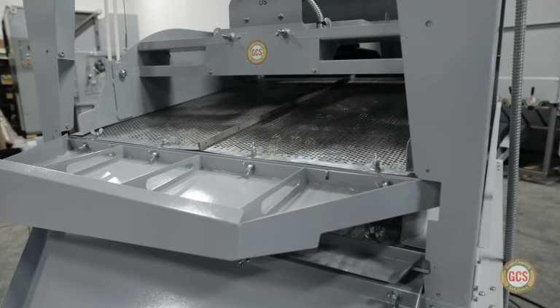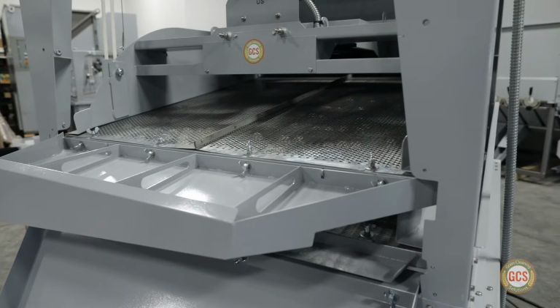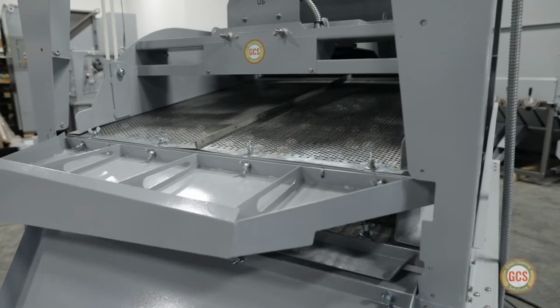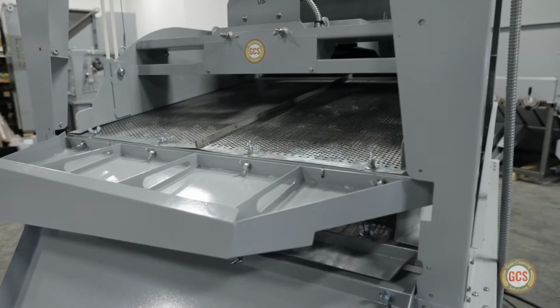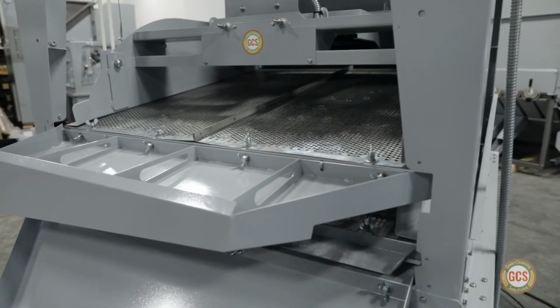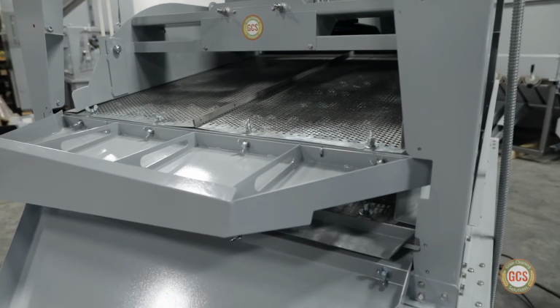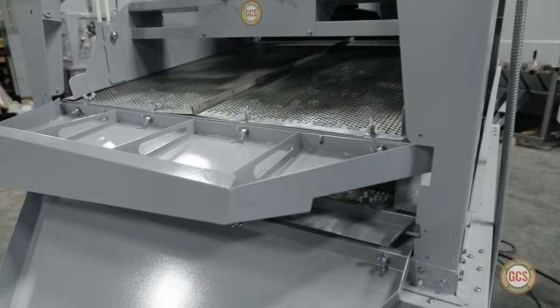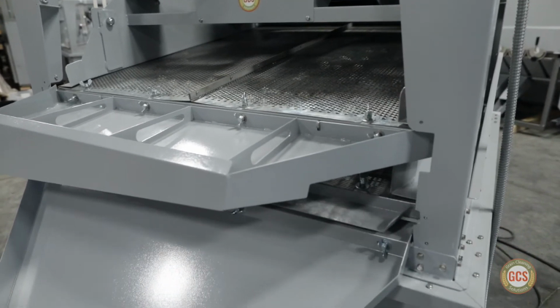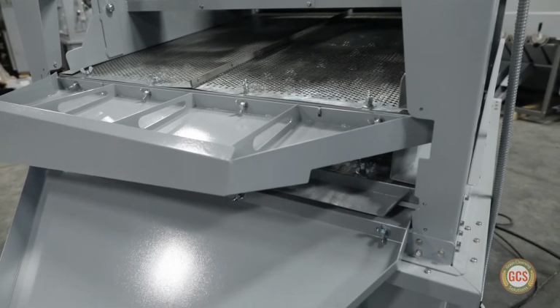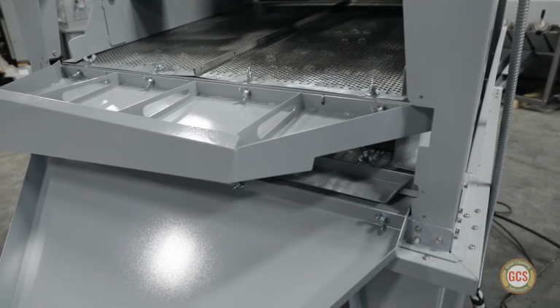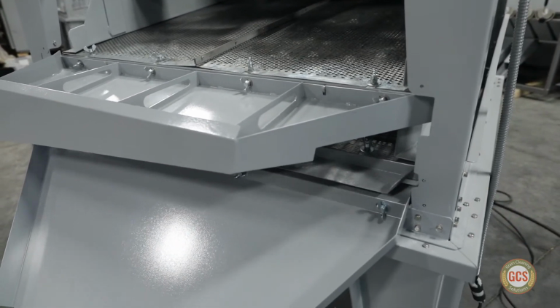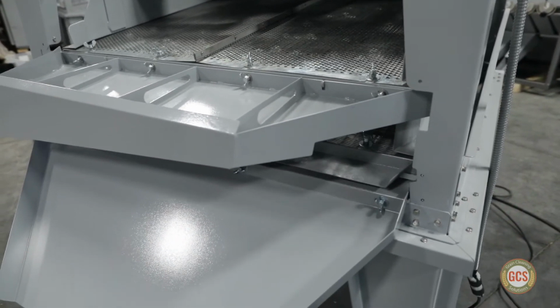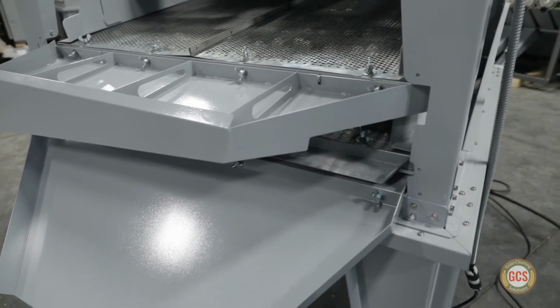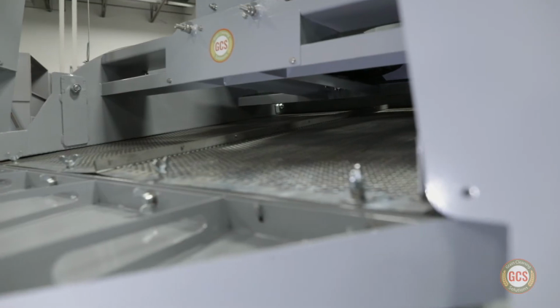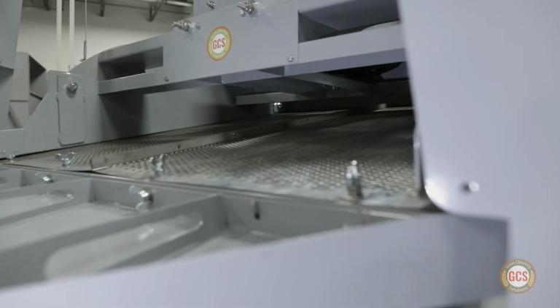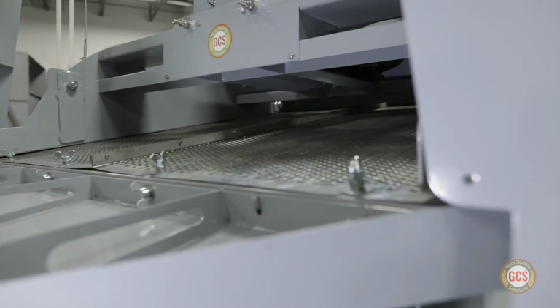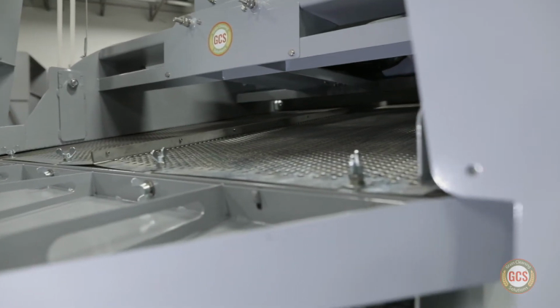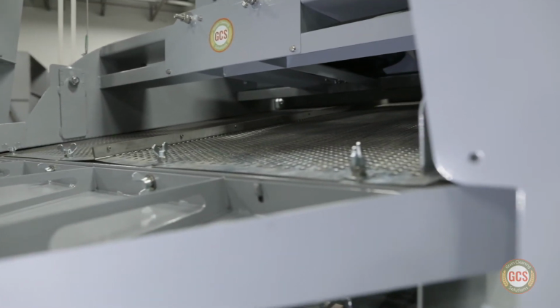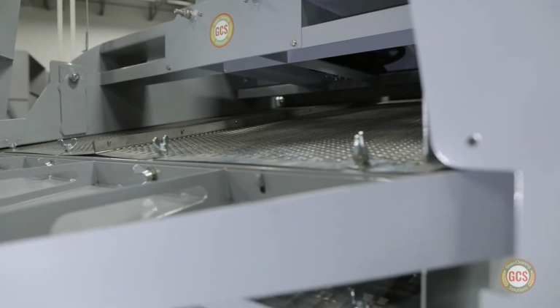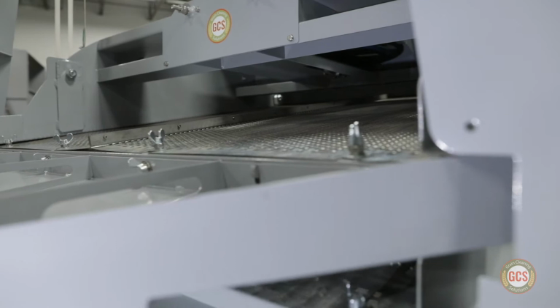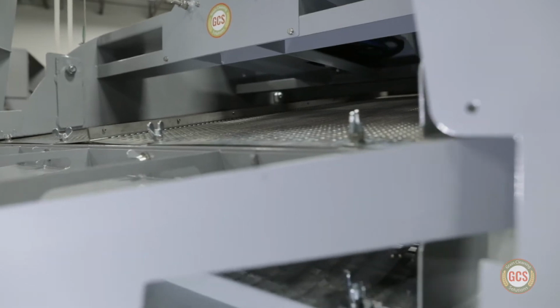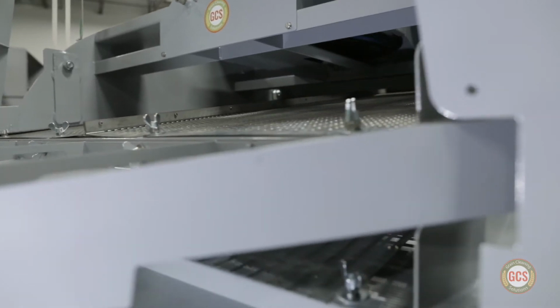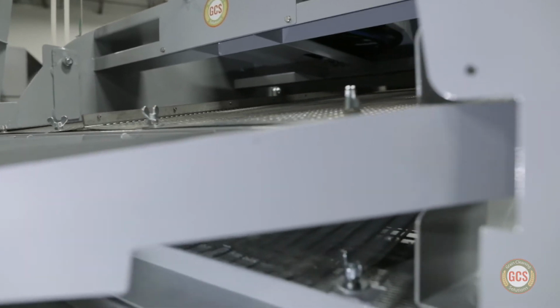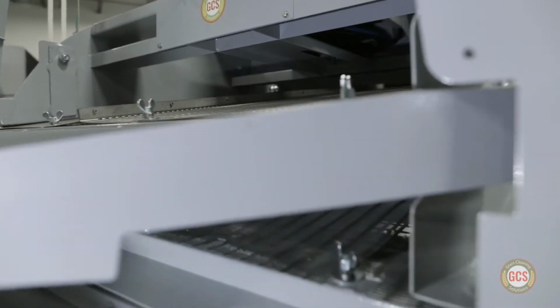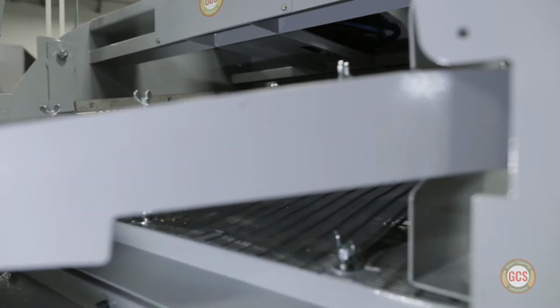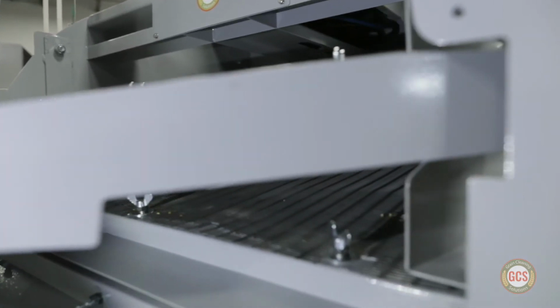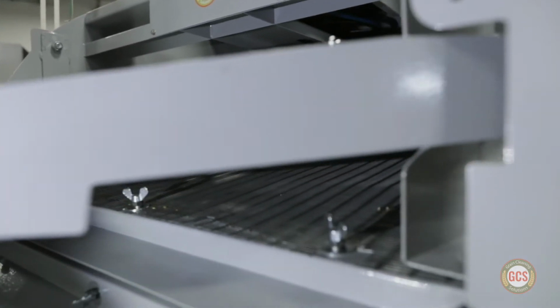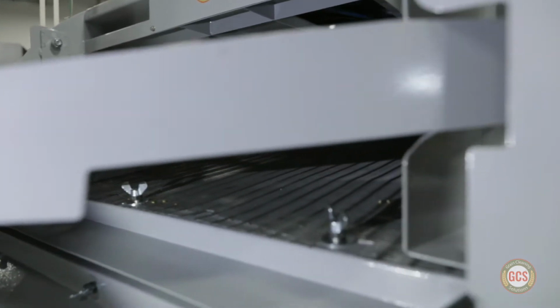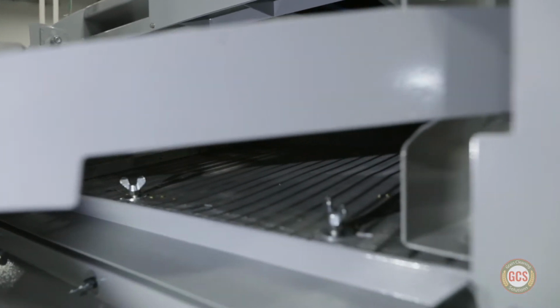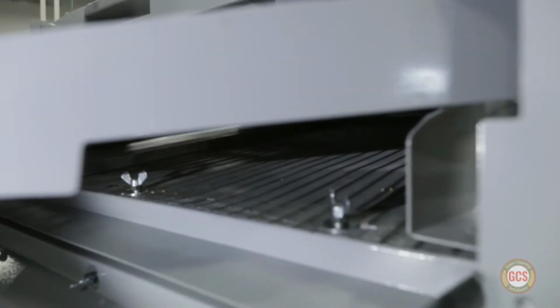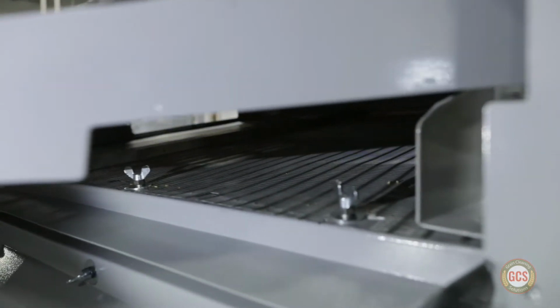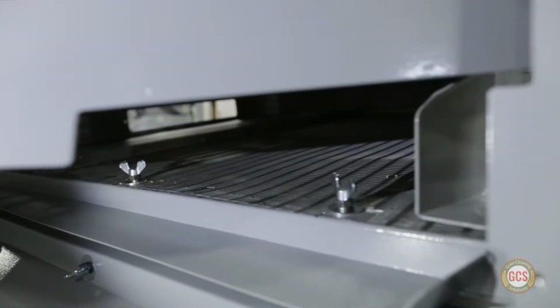The Screen Grain Cleaner utilizes a scalper screen on top and a sifter screen below, combining two operations into one, saving time and reducing complexity.